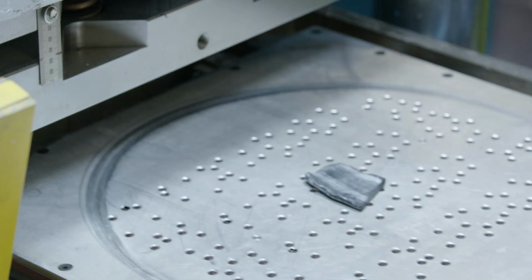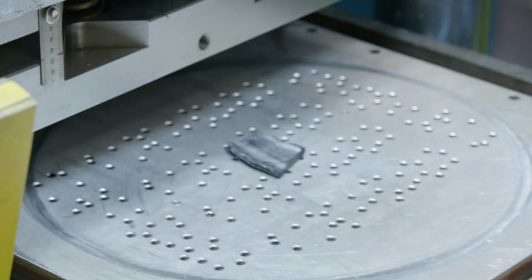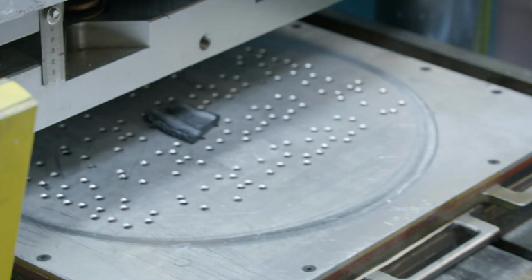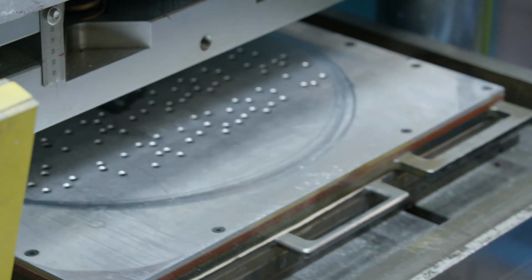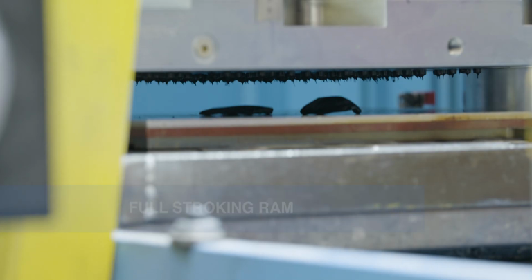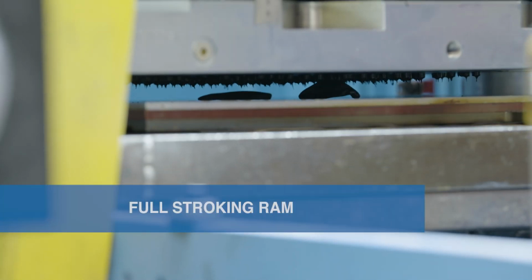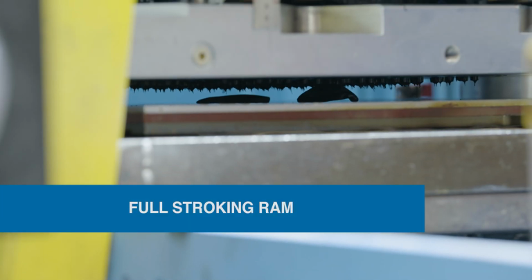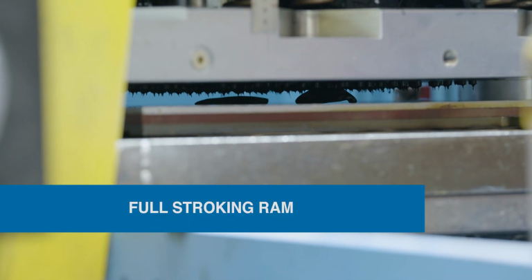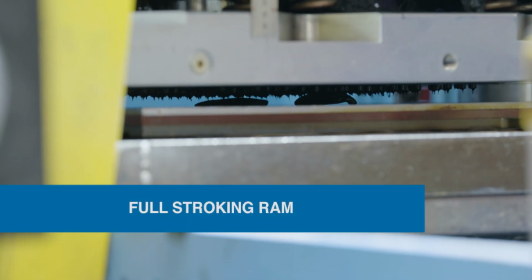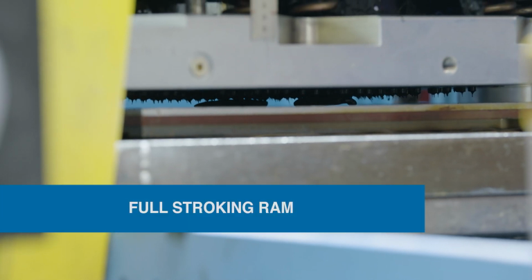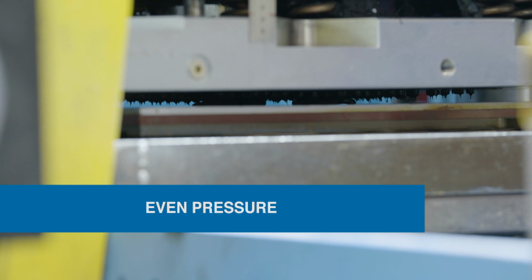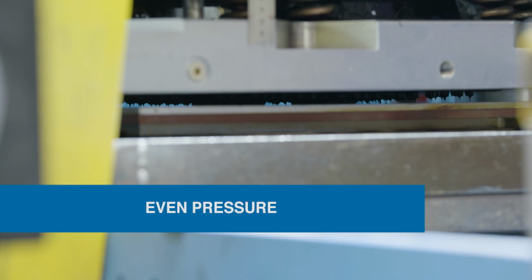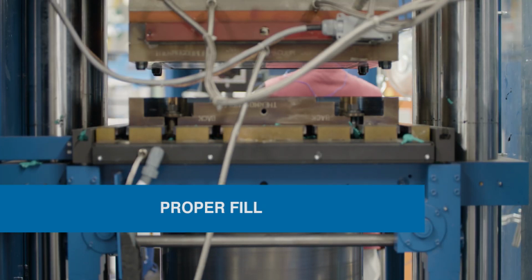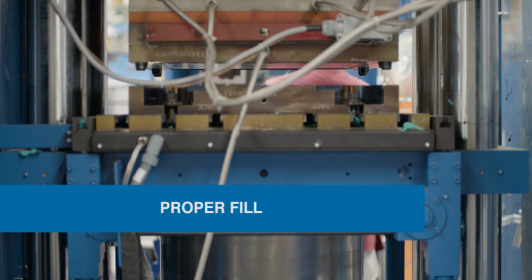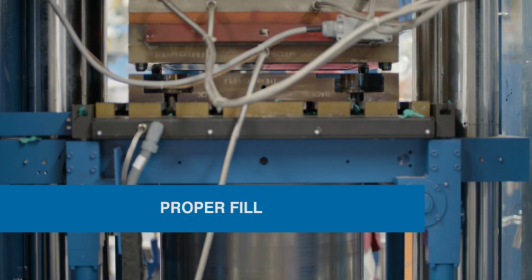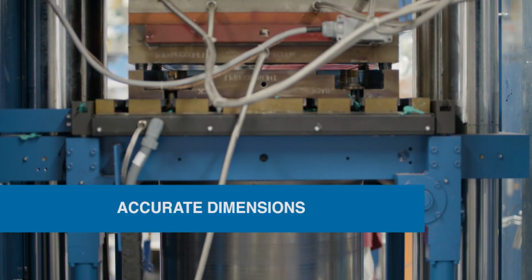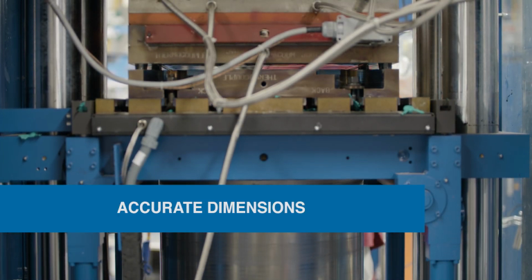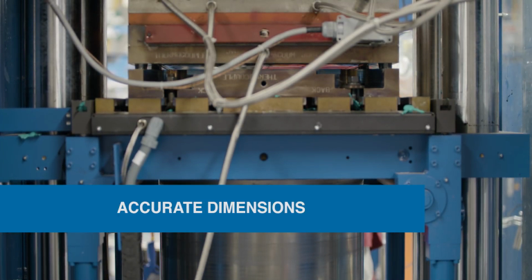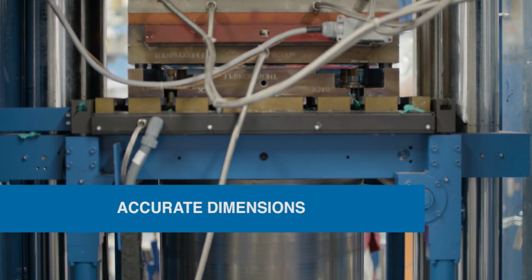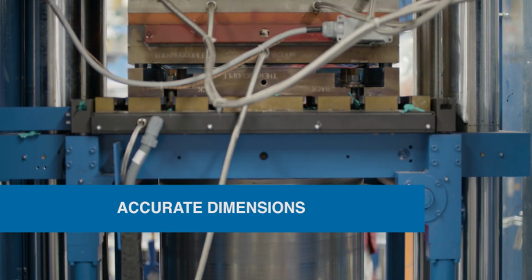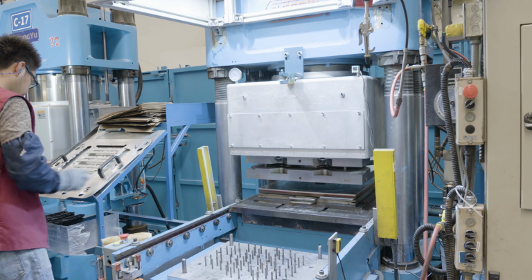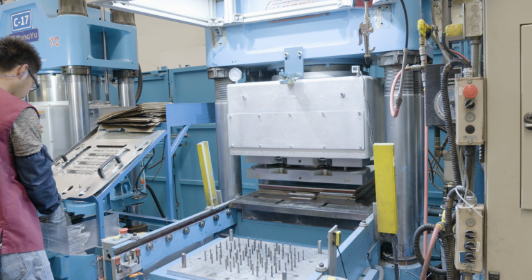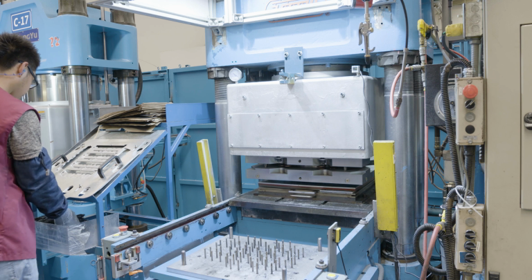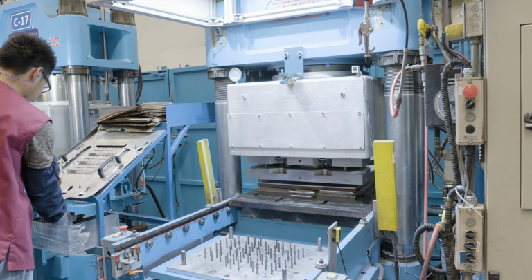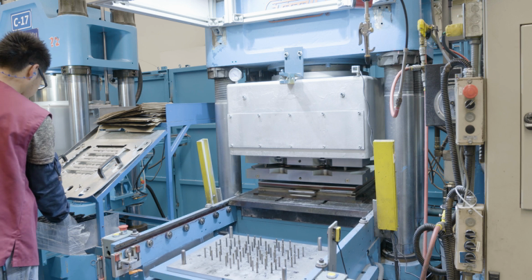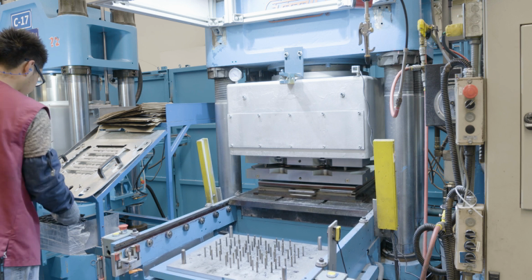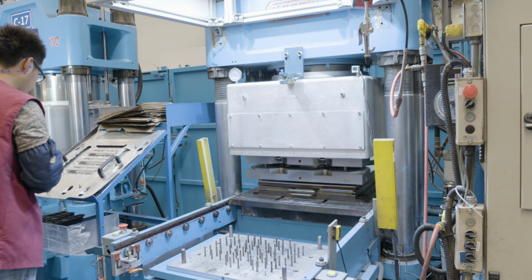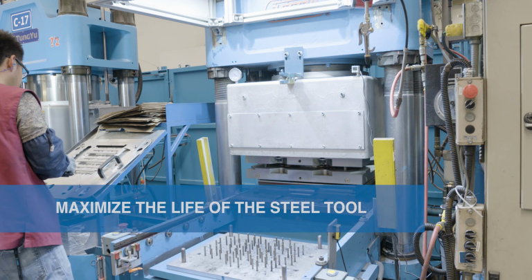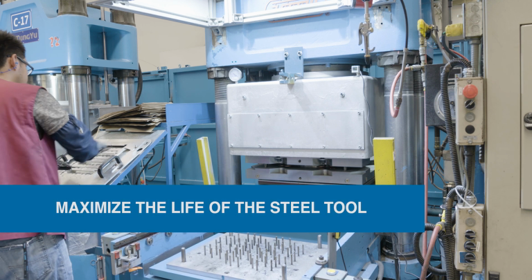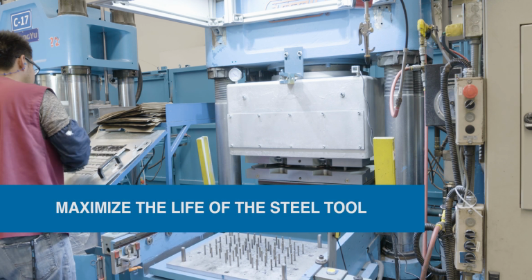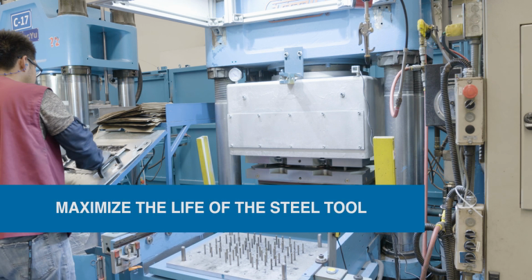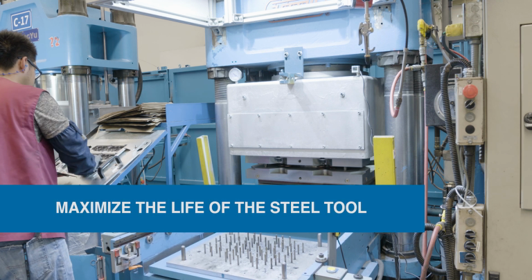Once the rubber is loaded, a full stroking ram supports the mold with even pressure to ensure a proper fill and accurate dimensions. A full stroking ram is the best way to support a mold and maximize the life of the steel tool.